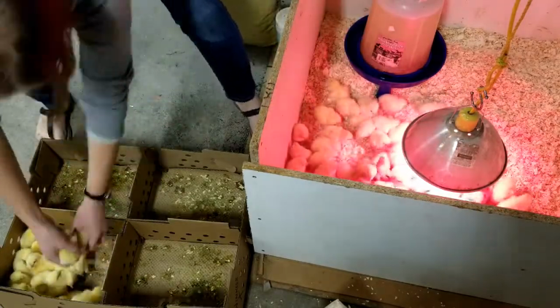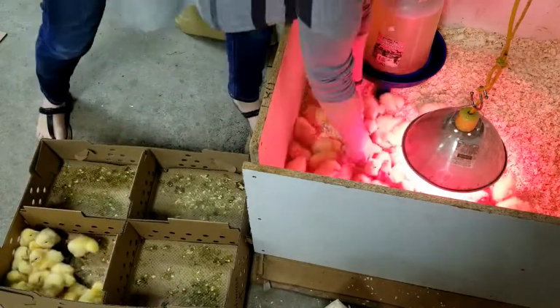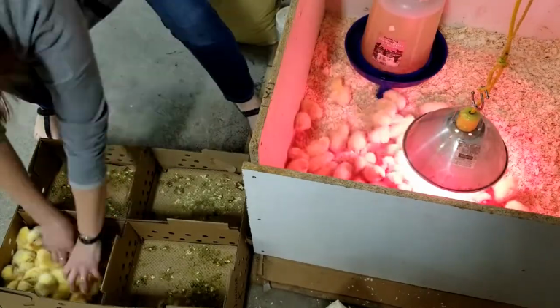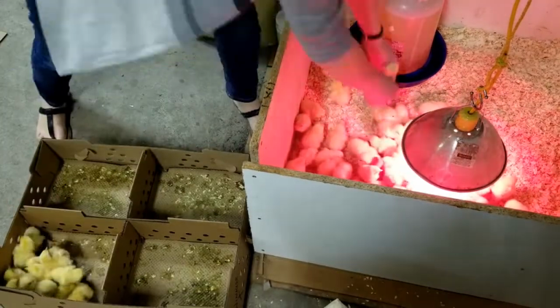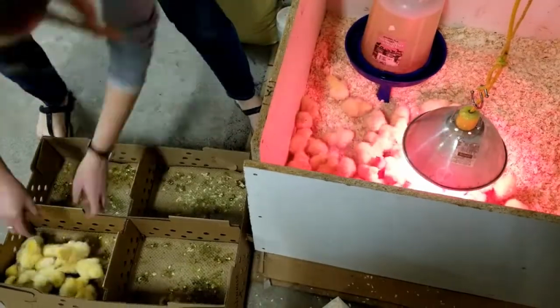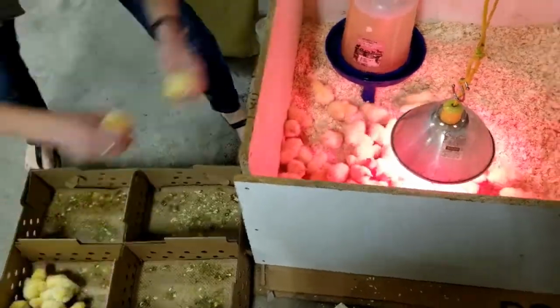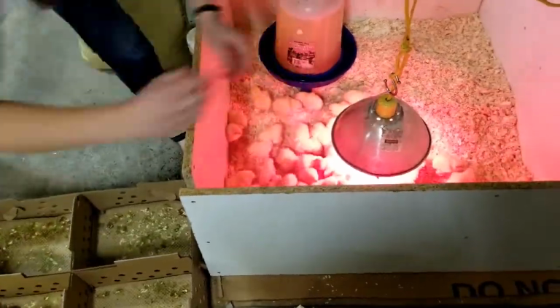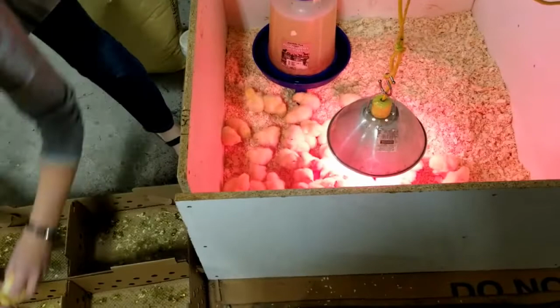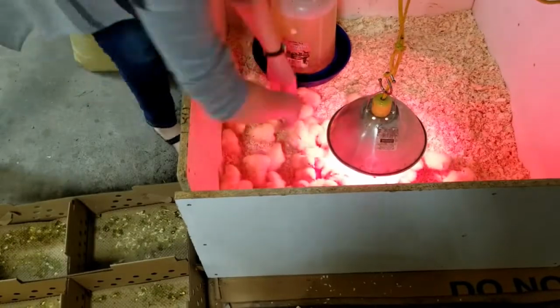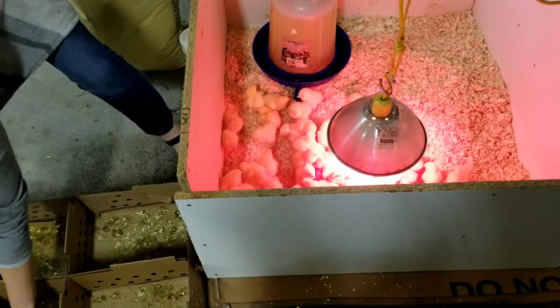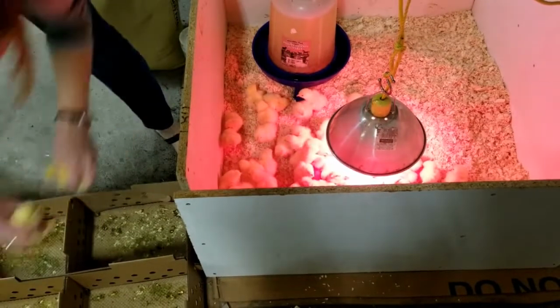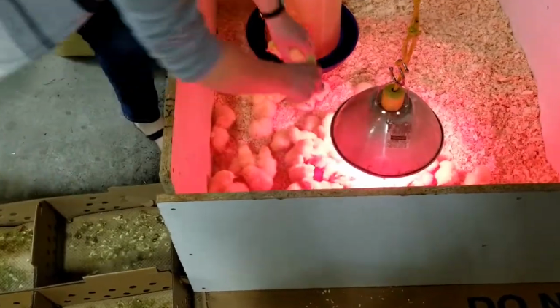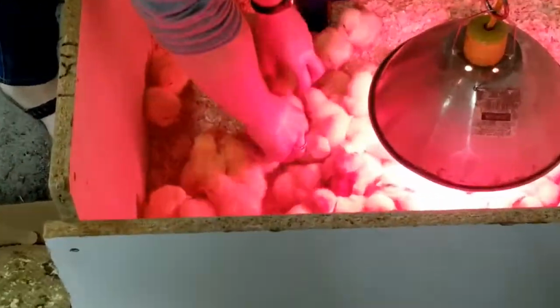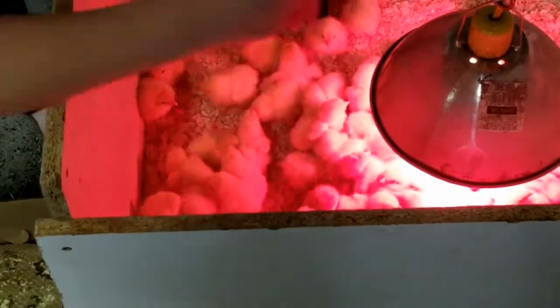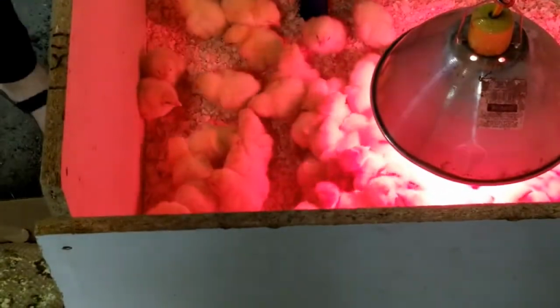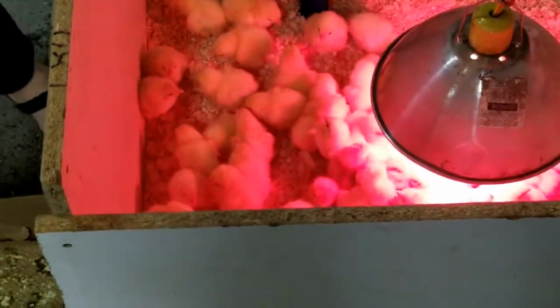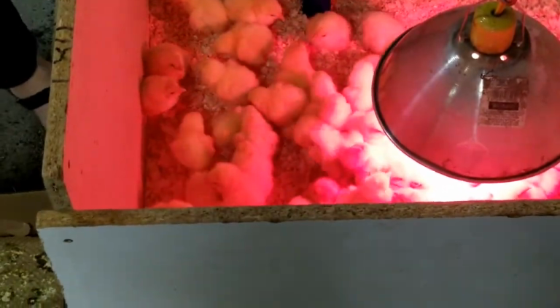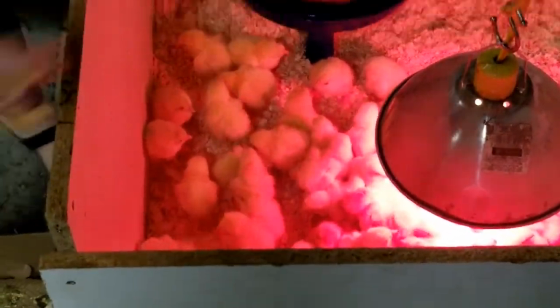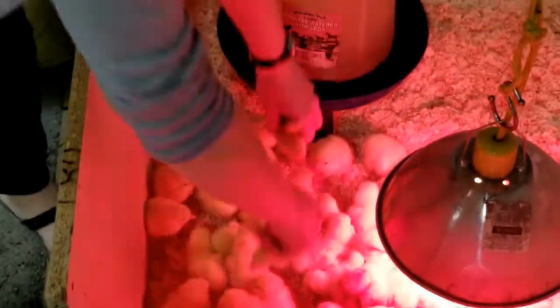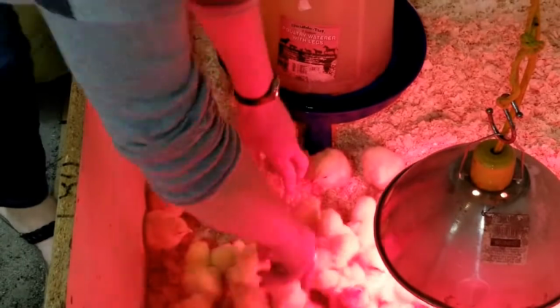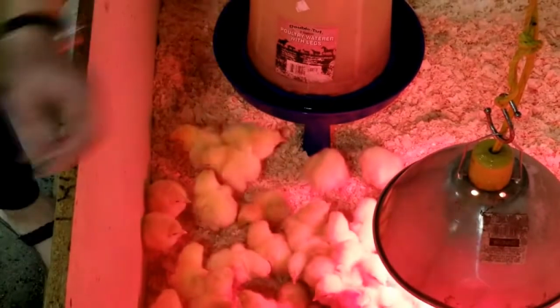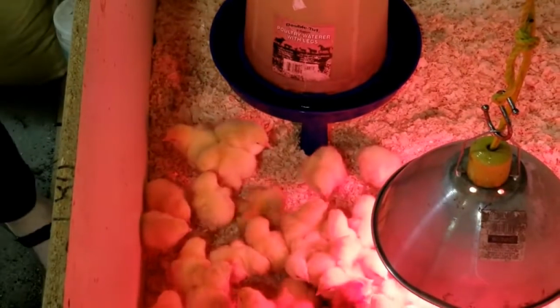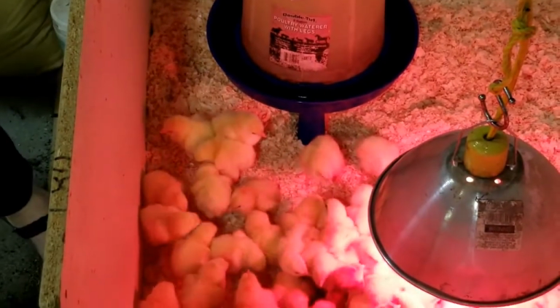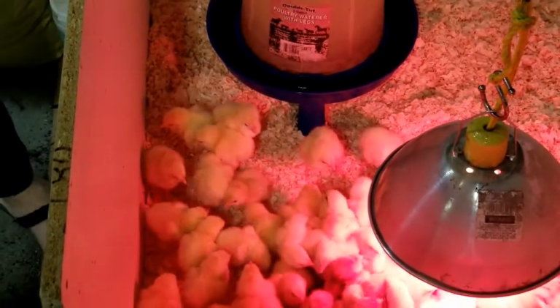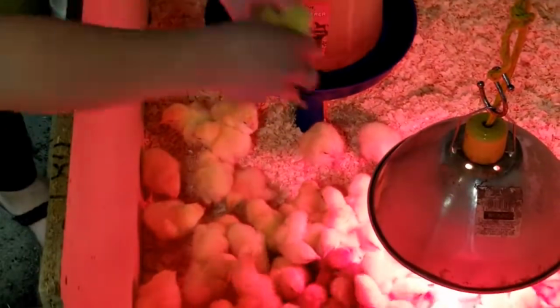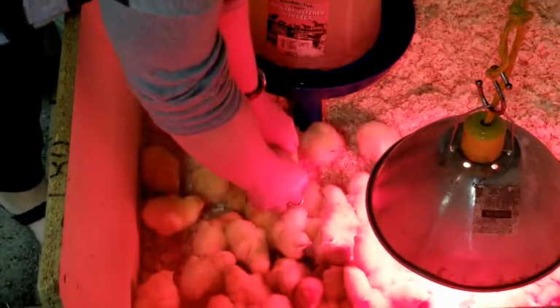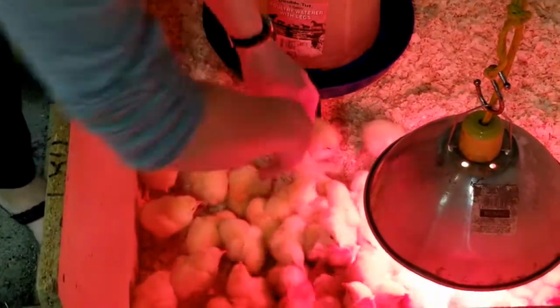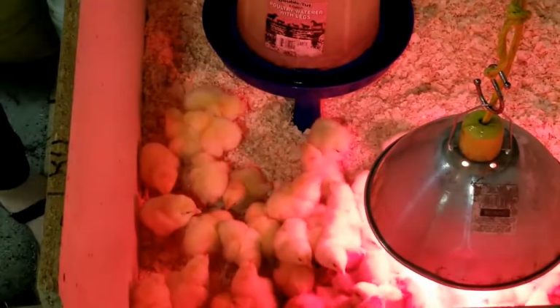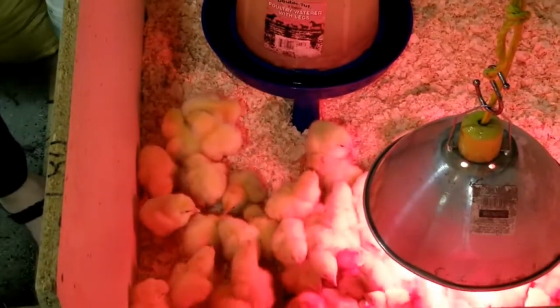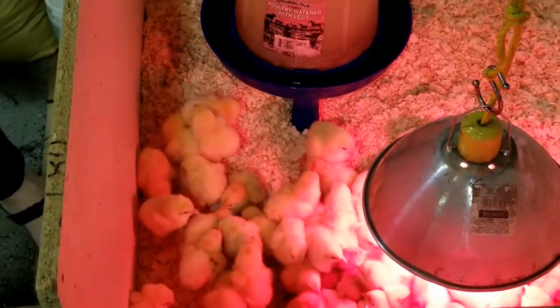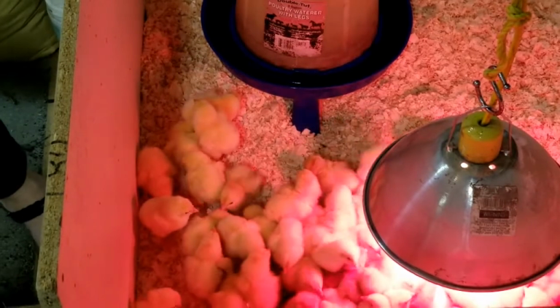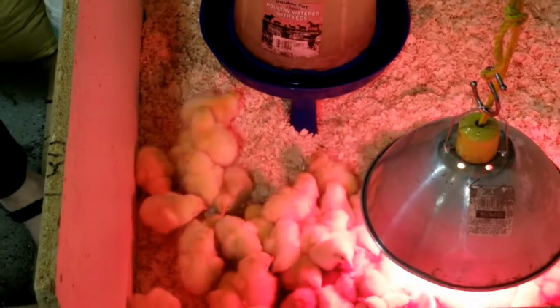The place we order from has always been very good with sending us the right amount, especially because we've ordered so many. We ordered 75 chicks this year and have 76, plus the 15 brown laying hens, which is the amount we ordered.